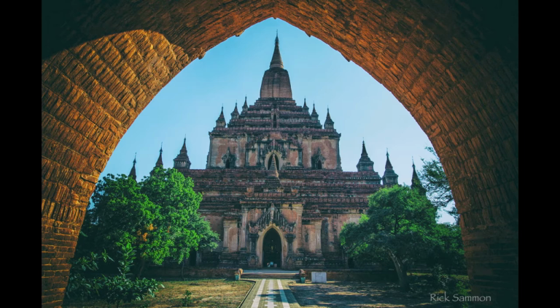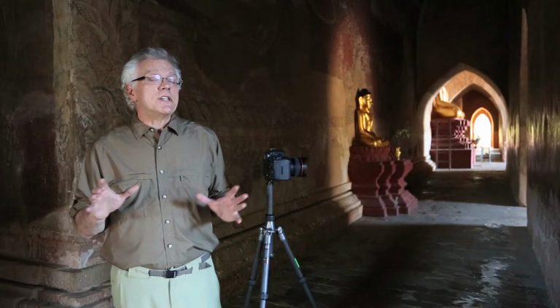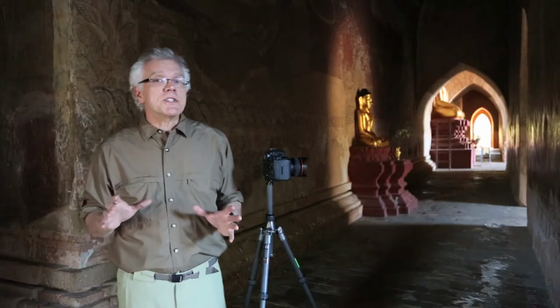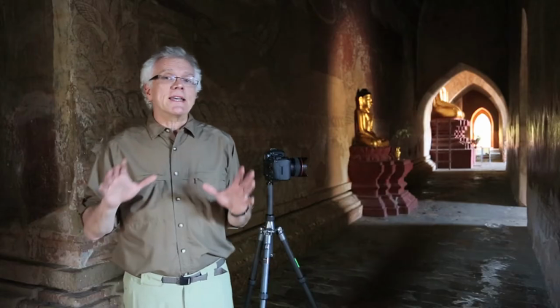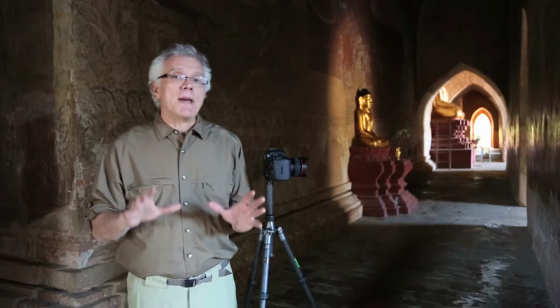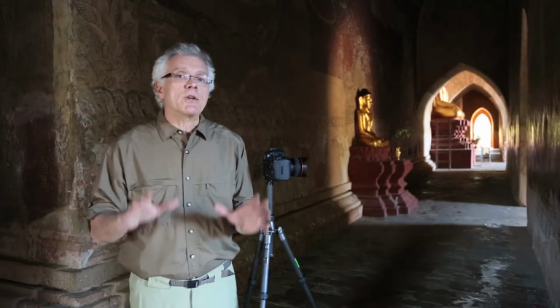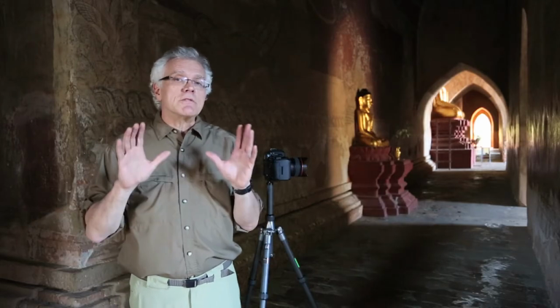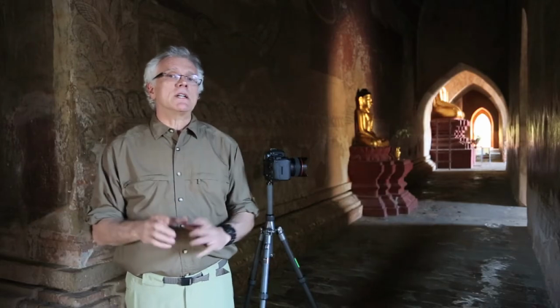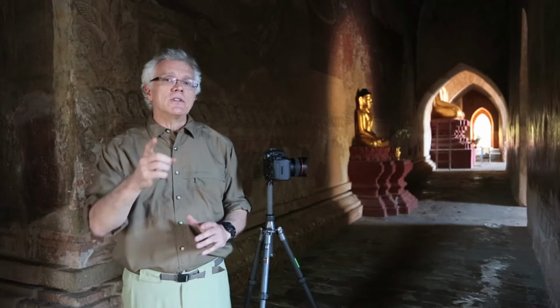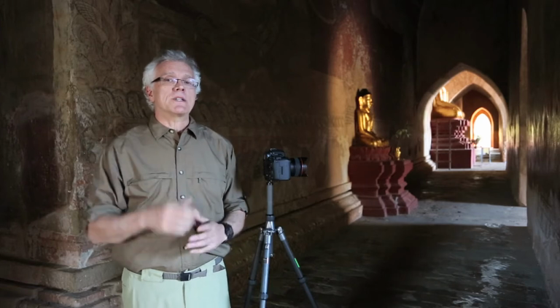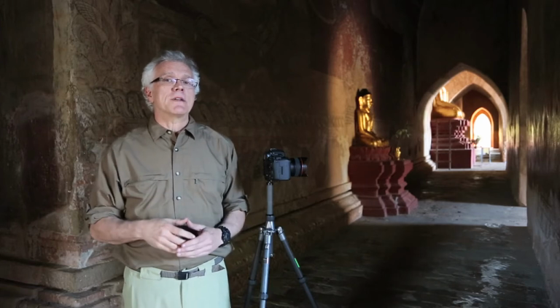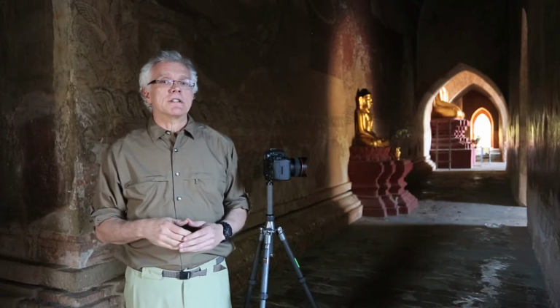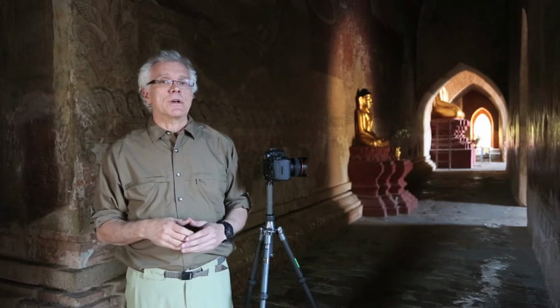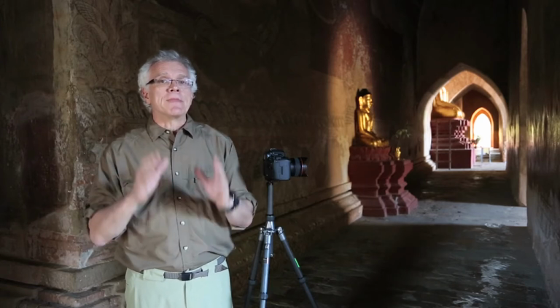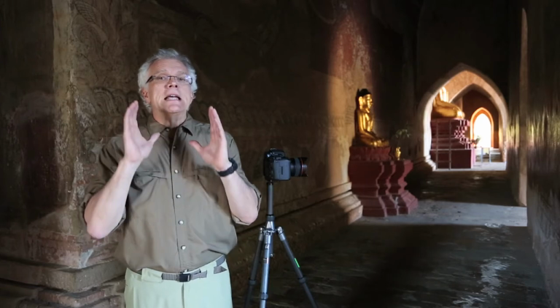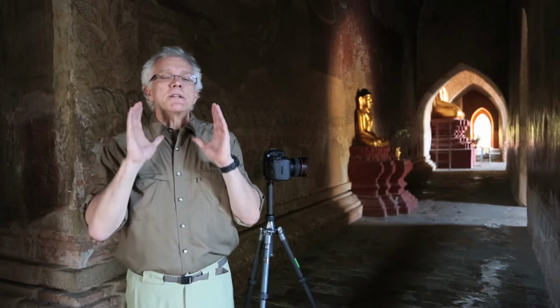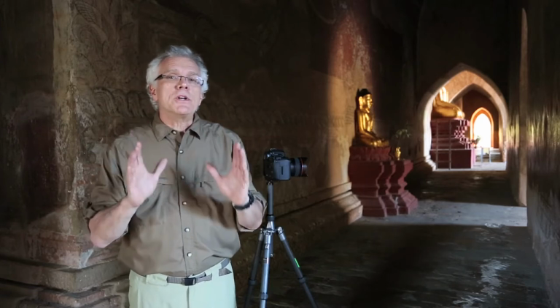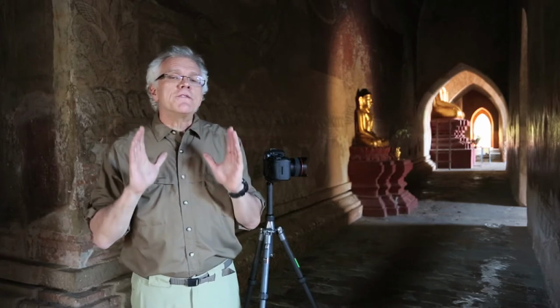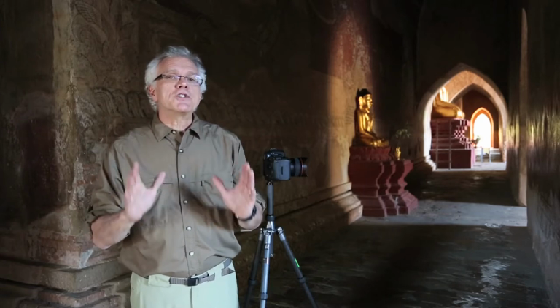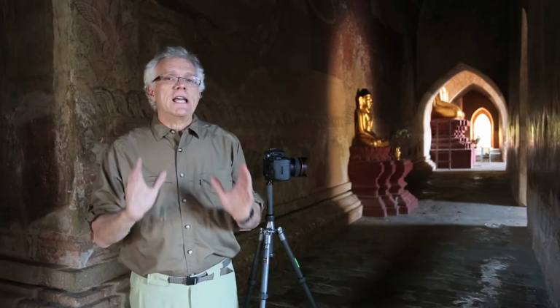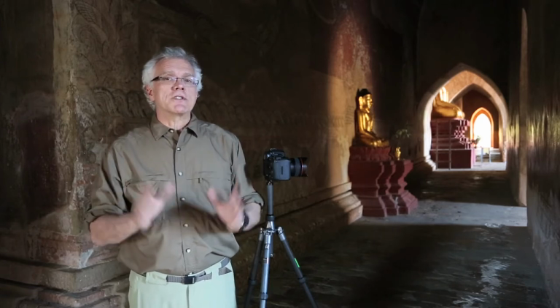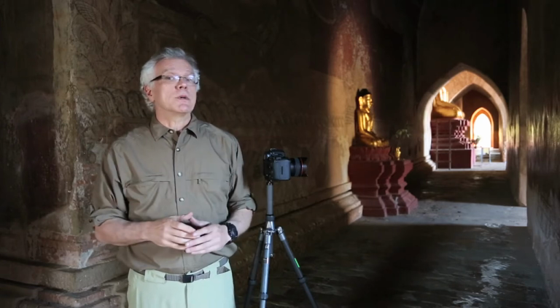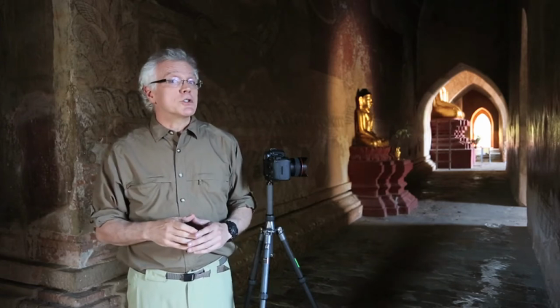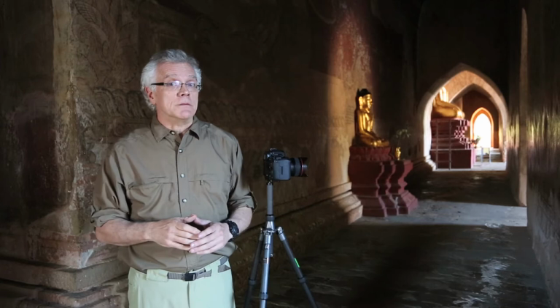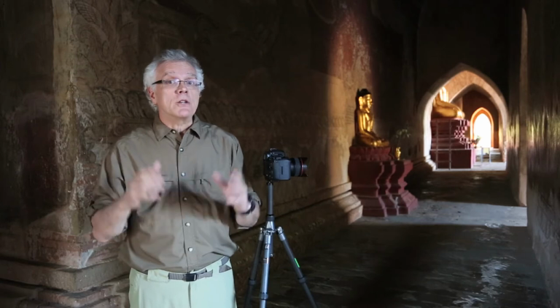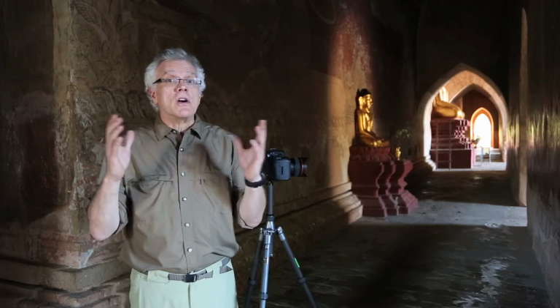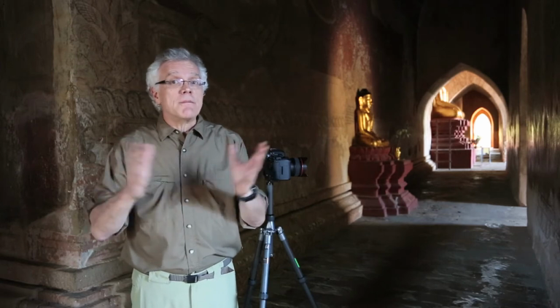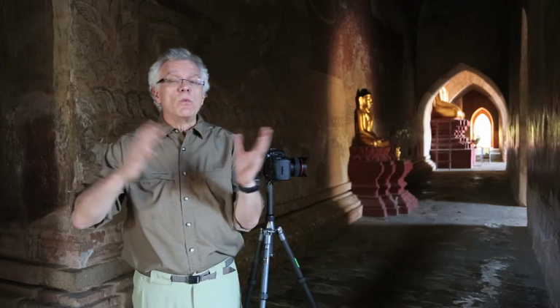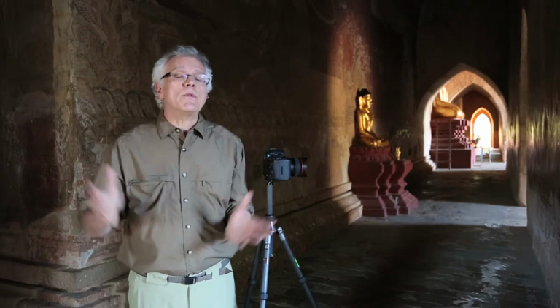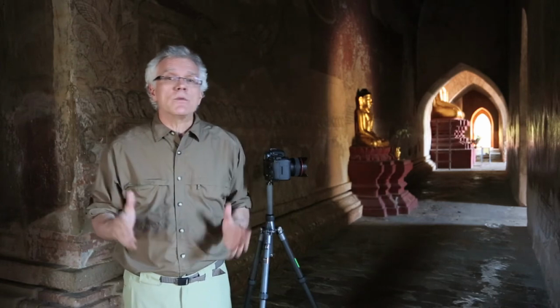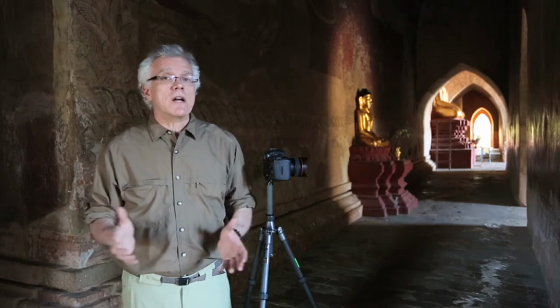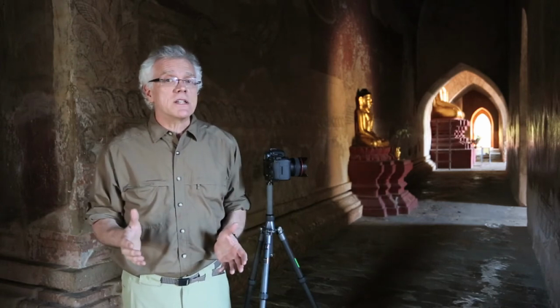I was here yesterday and I came back because I really want to tell you about something very important. It's important to envision the end result when you're shooting, because our cameras see way more than what our eyes see.